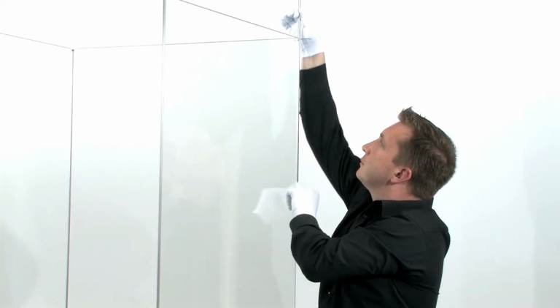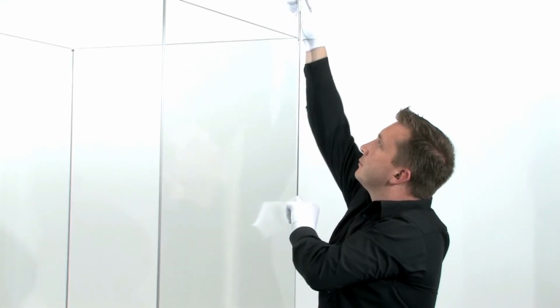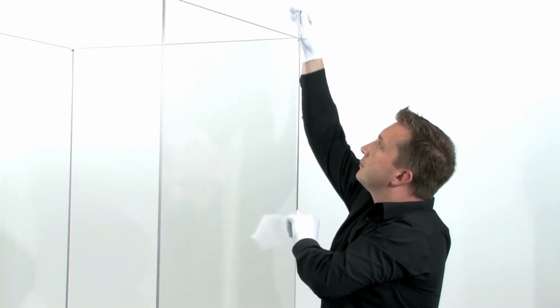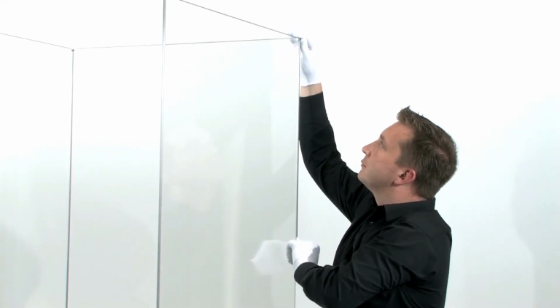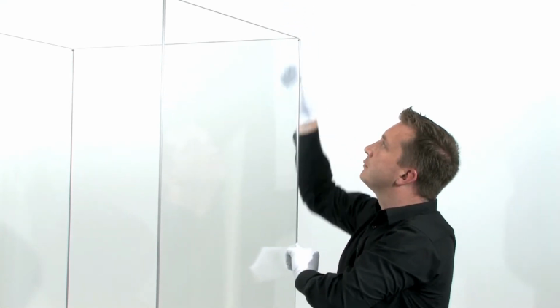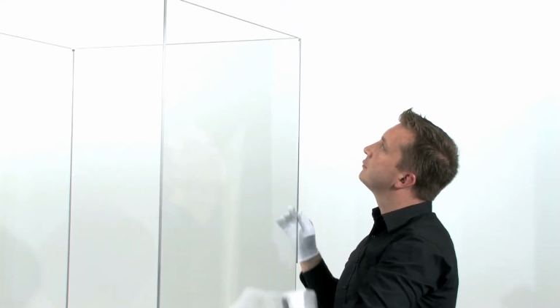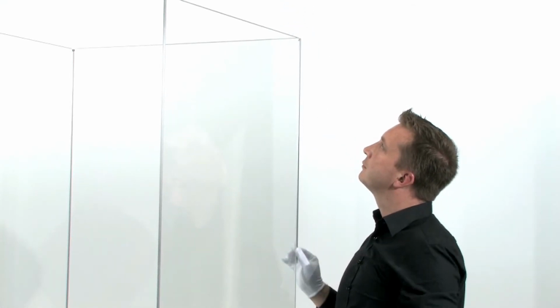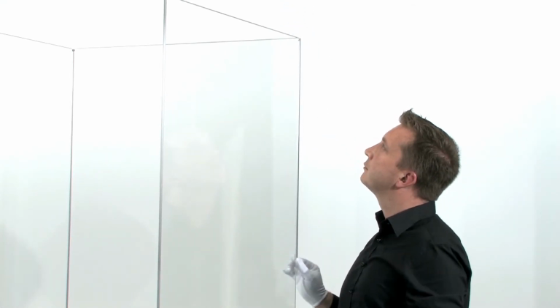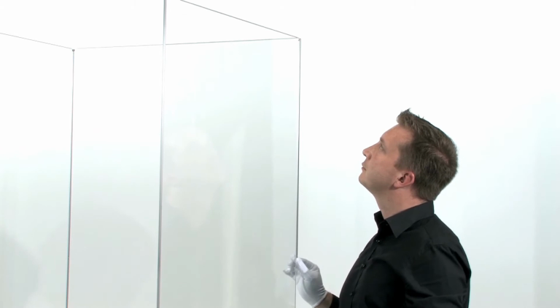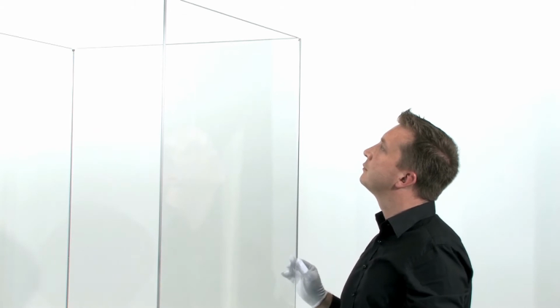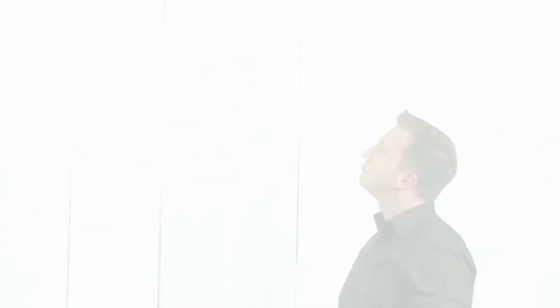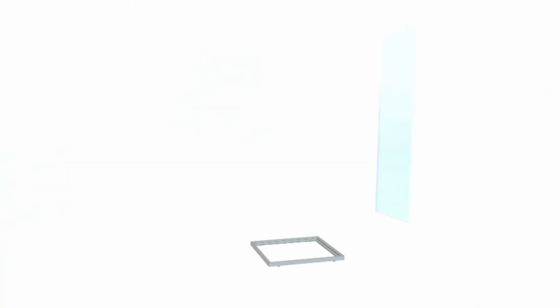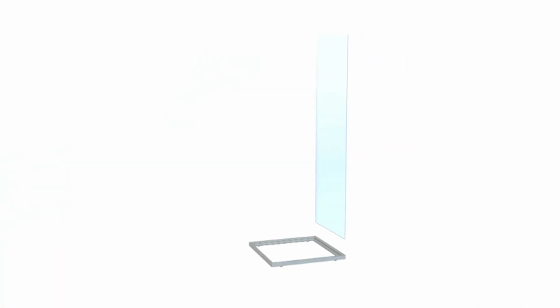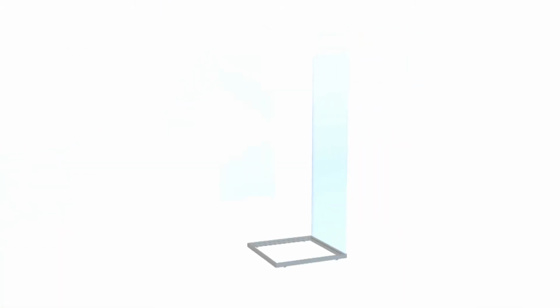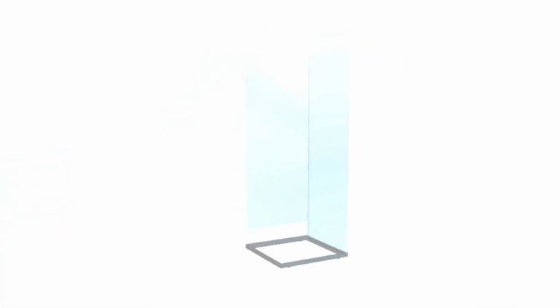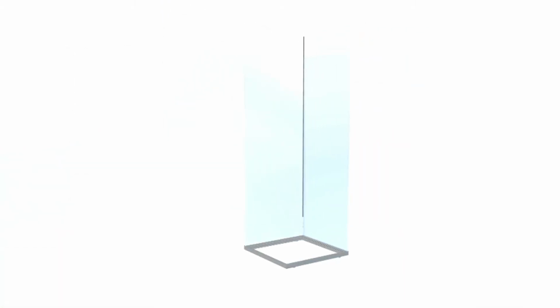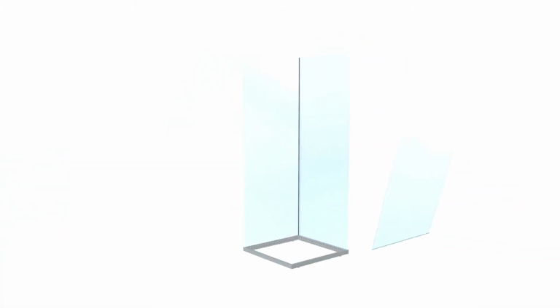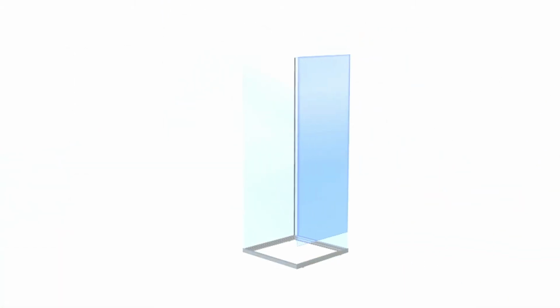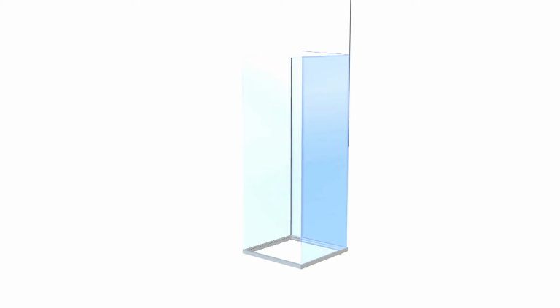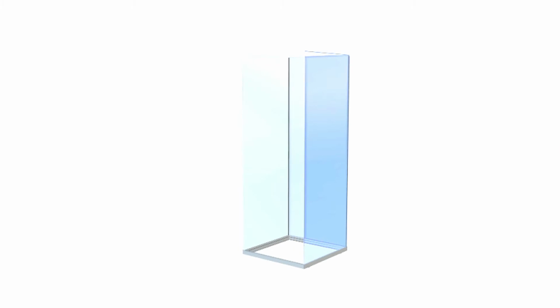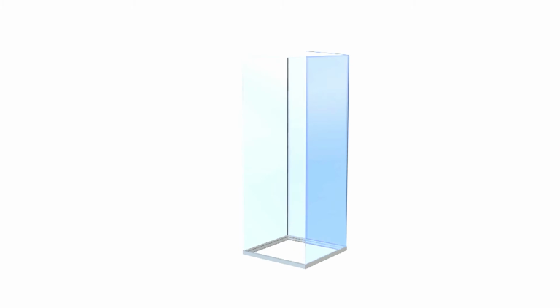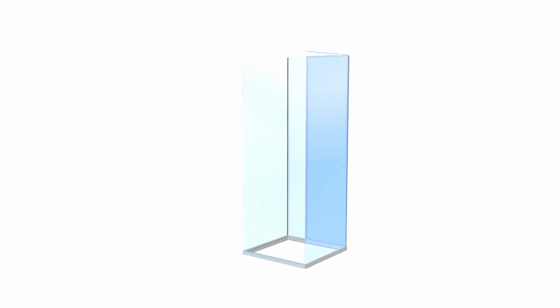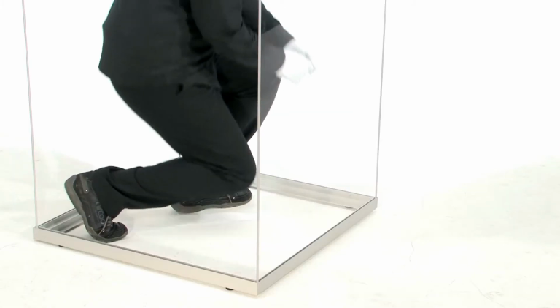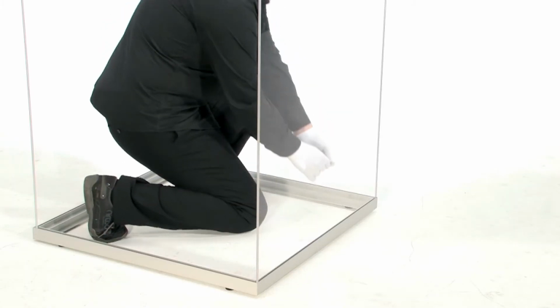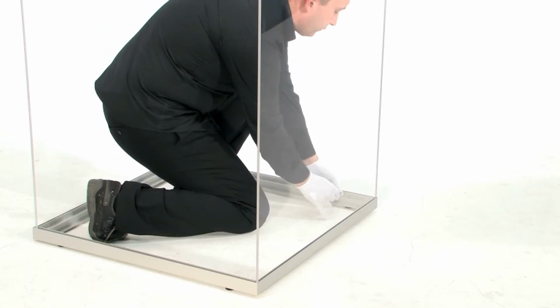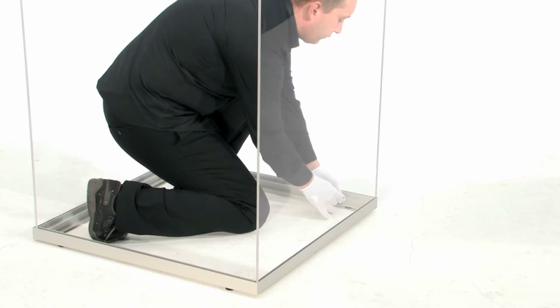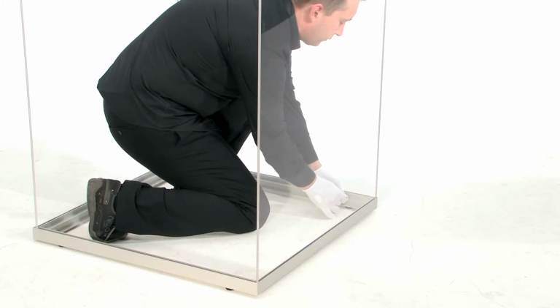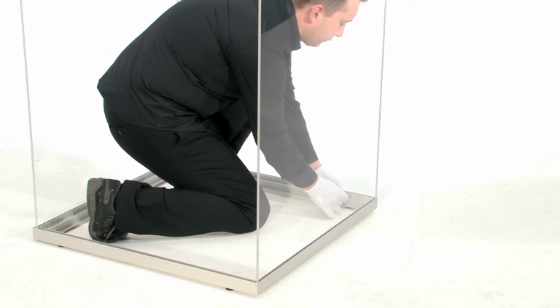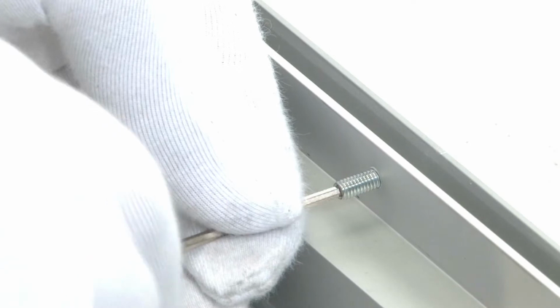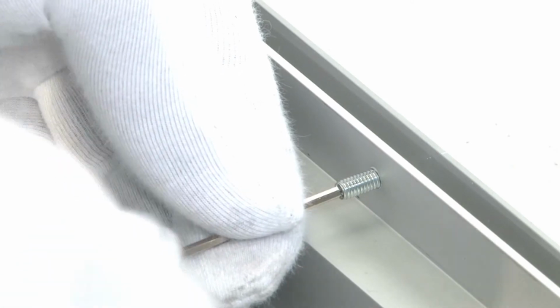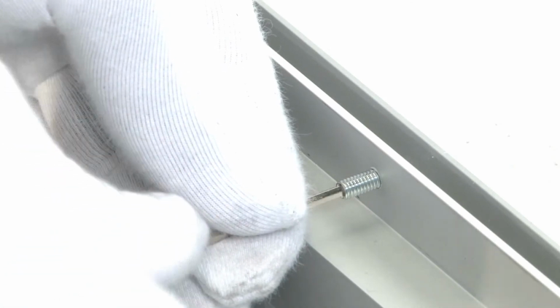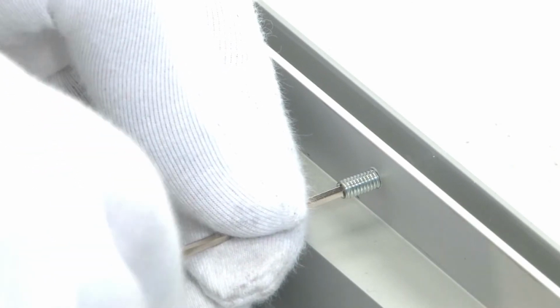How does Frank's system work? Assembly consists of first leveling the base plate using the adjustable feet. Each panel is carefully positioned into the base. The unique aluminium profile is then applied, locking the two panels tightly together.